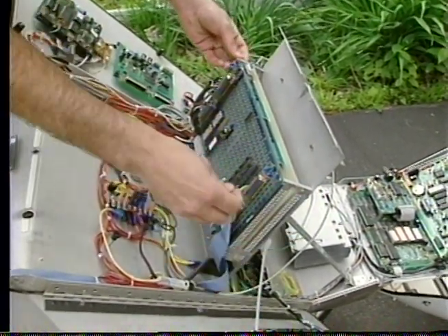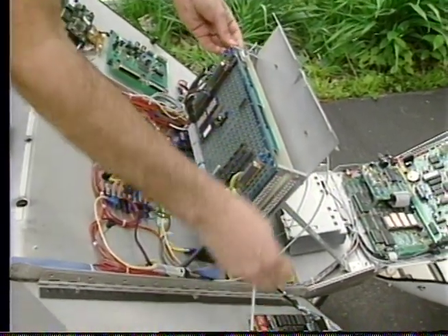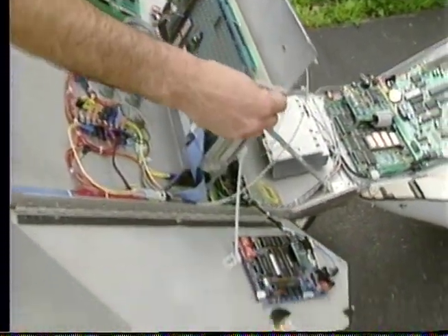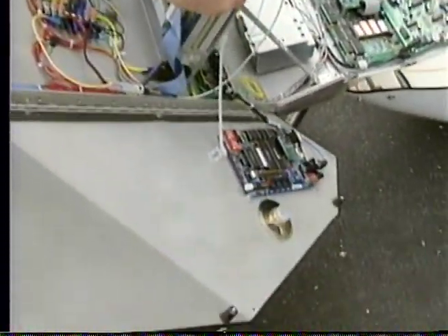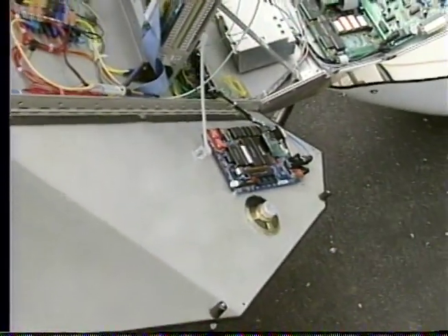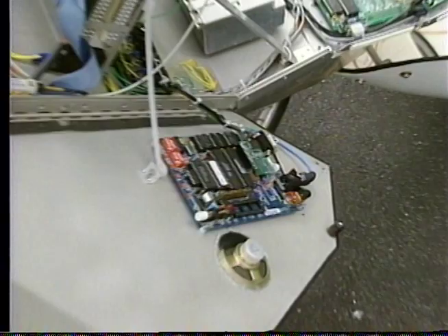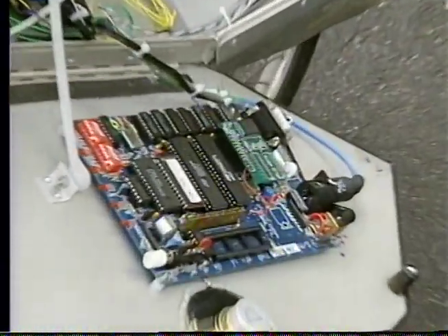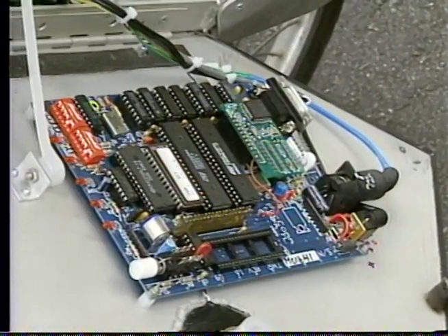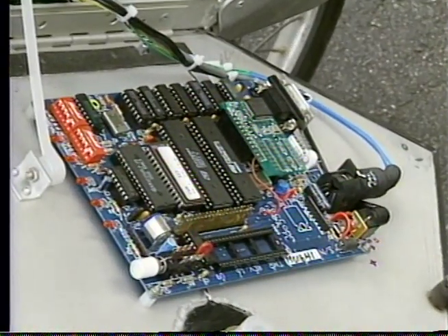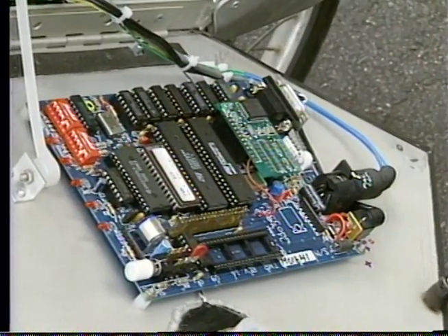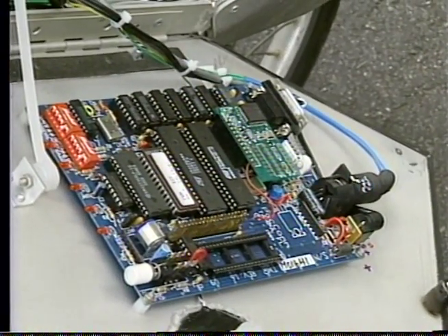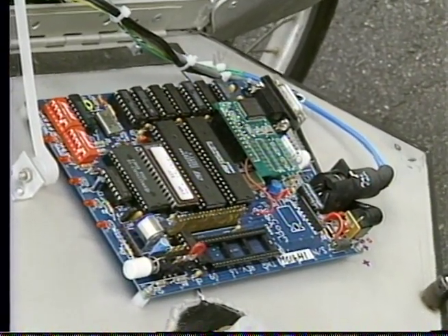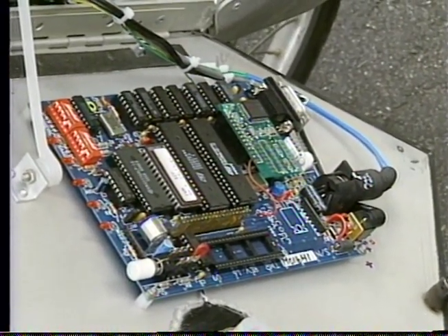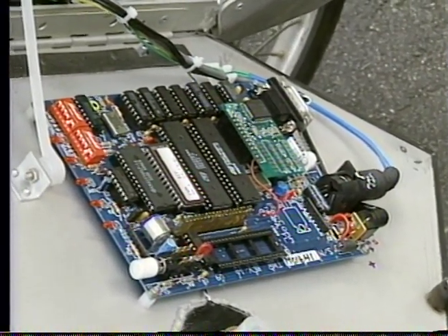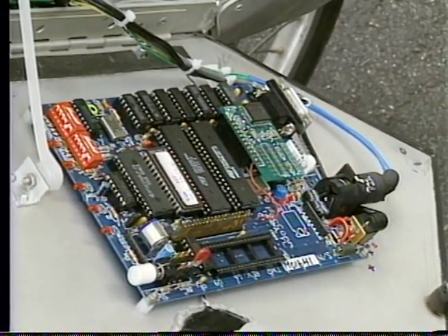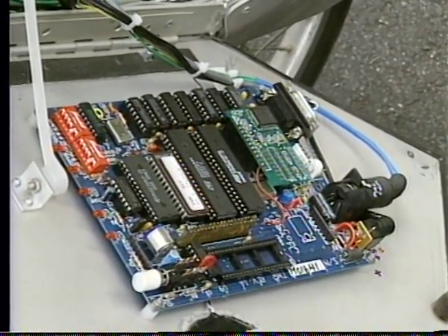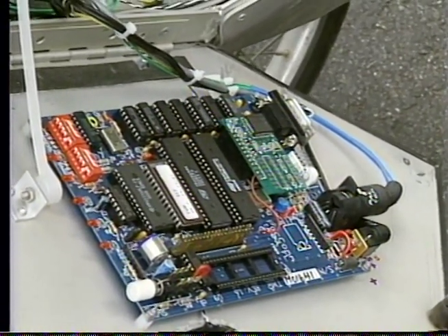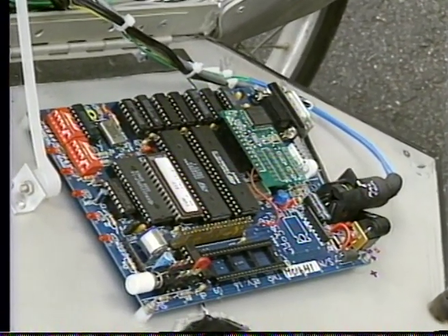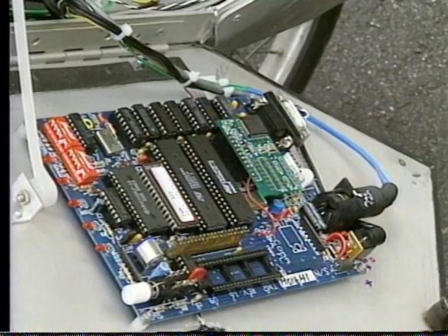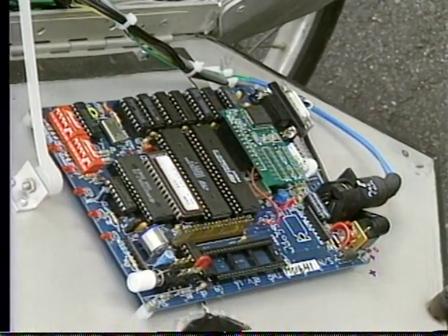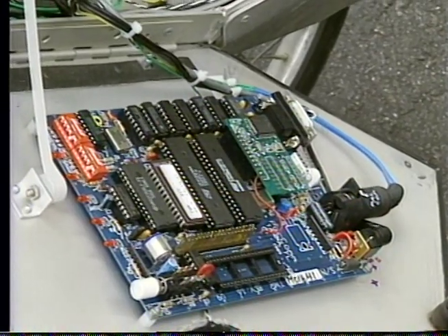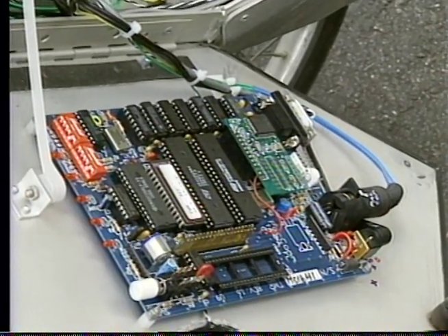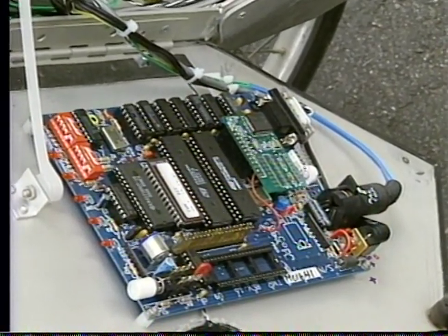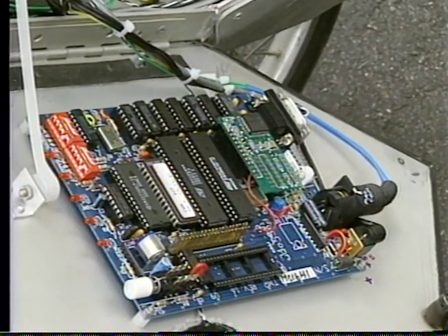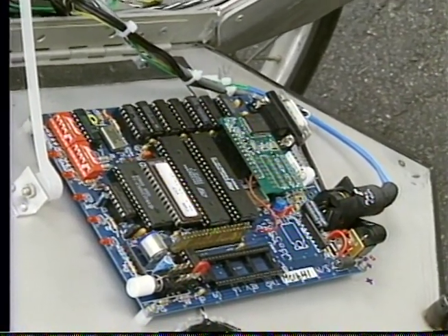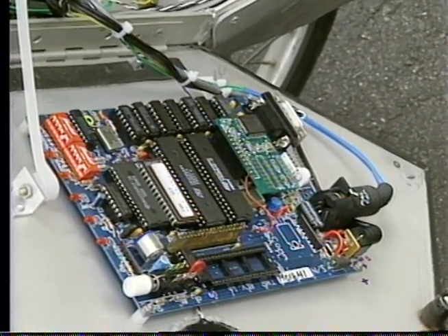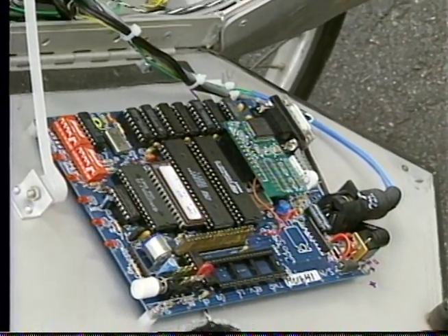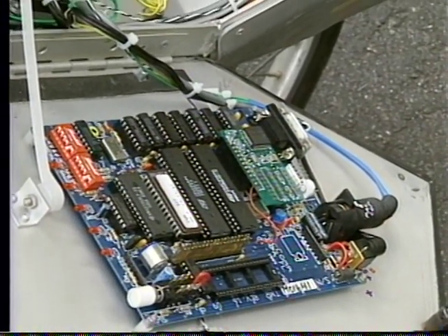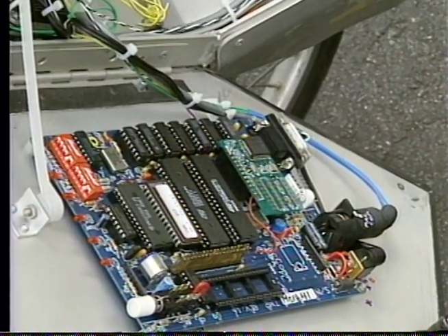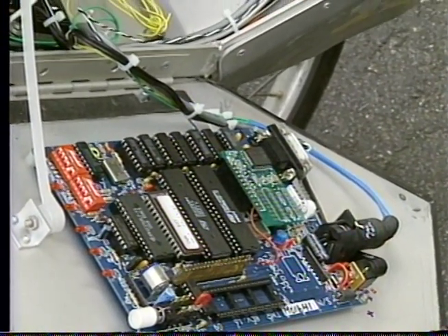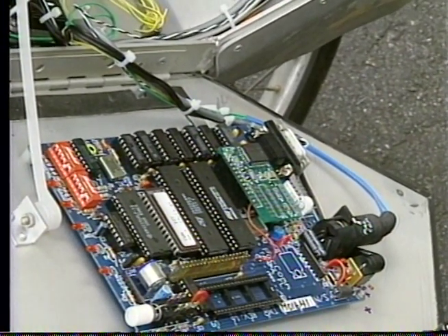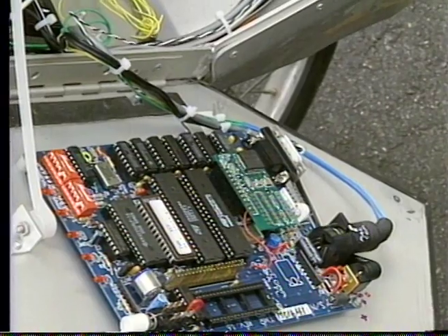Over there is a PACCOM terminal node controller. That's for packet data communication by ham radio. I can do electronic mail from the bike that way. I have other electronic mail paths elsewhere, but that's one of the more important ones.